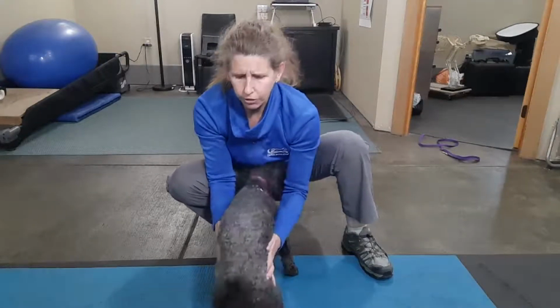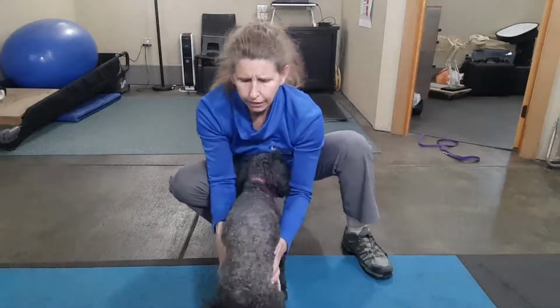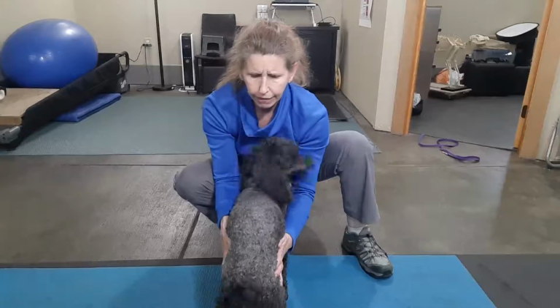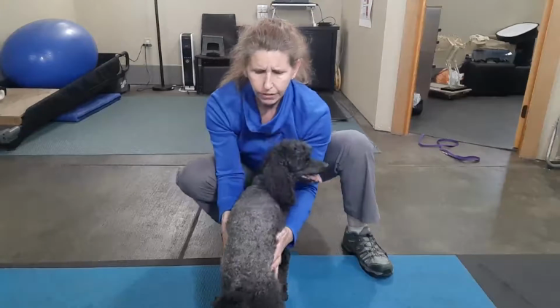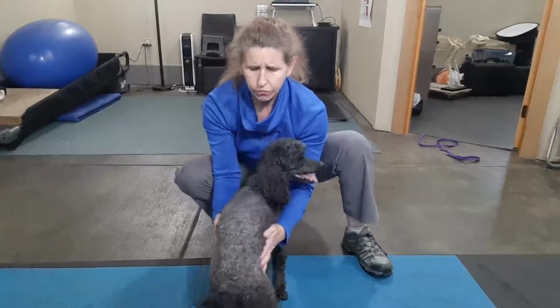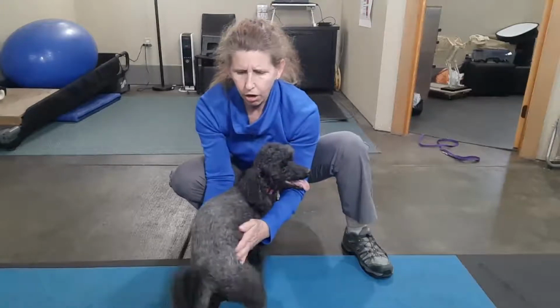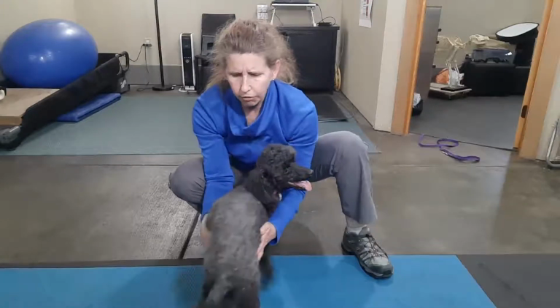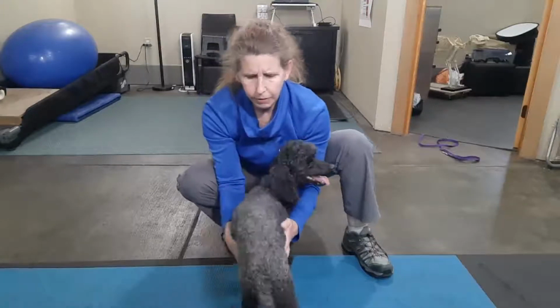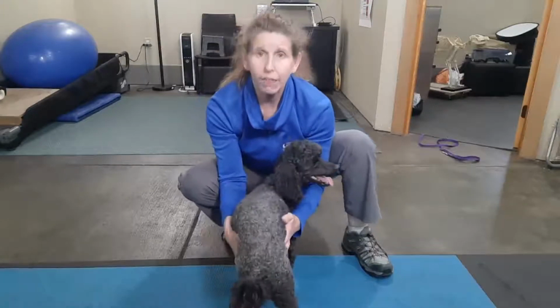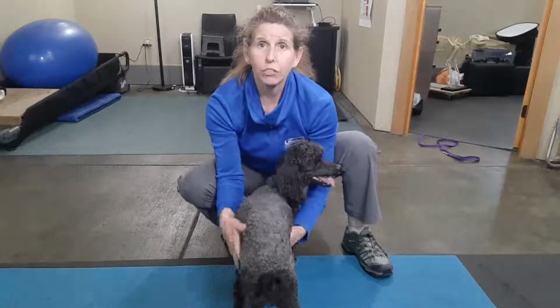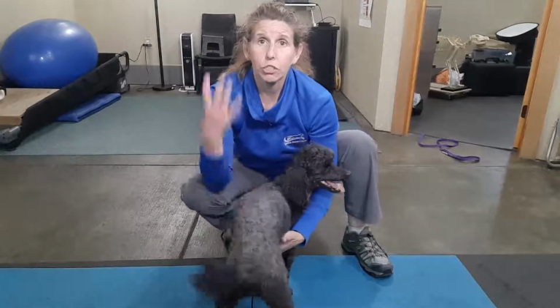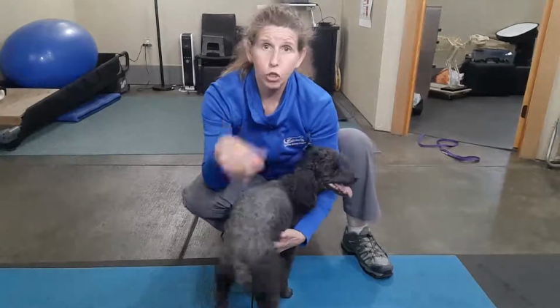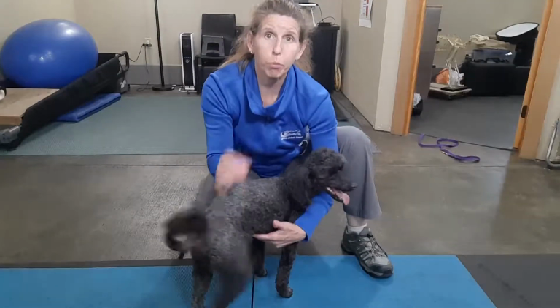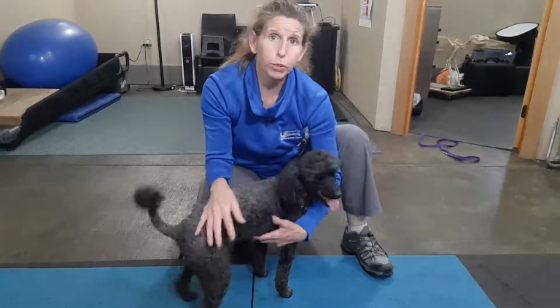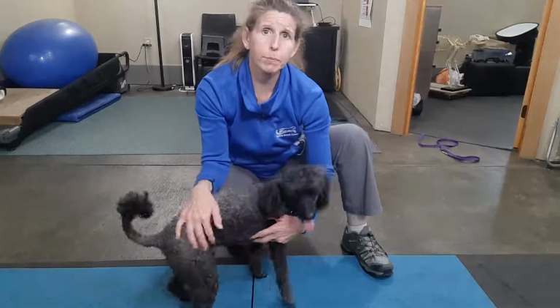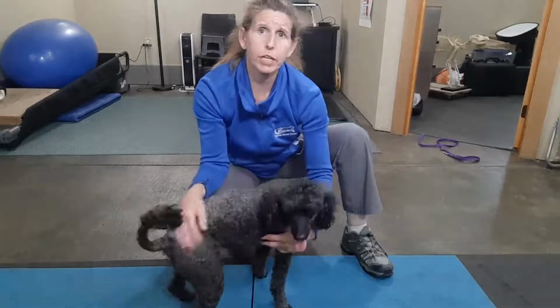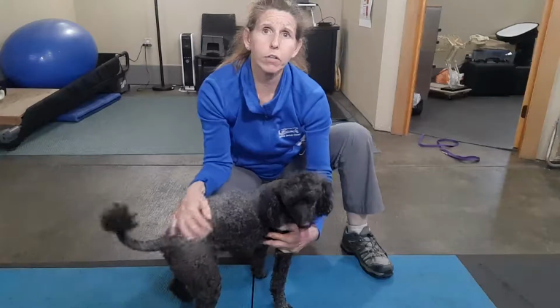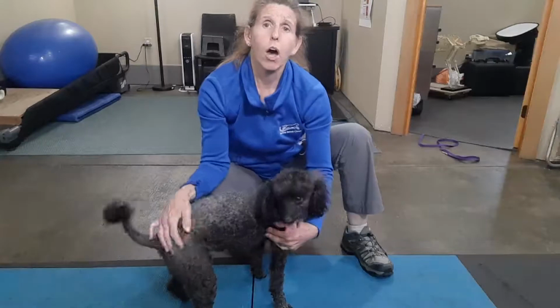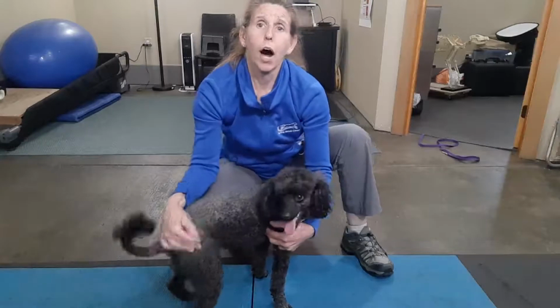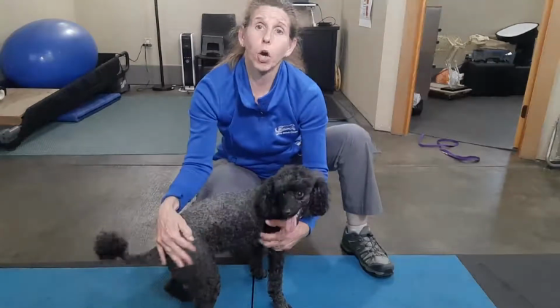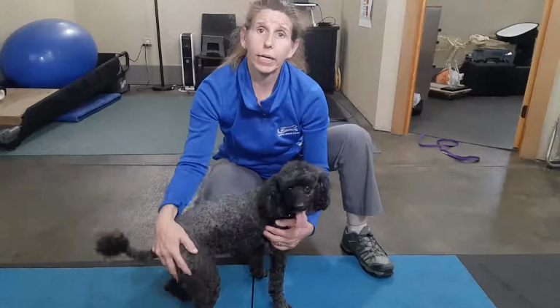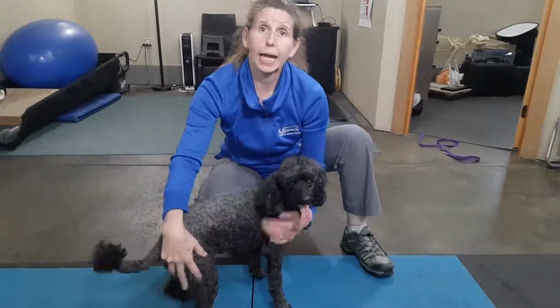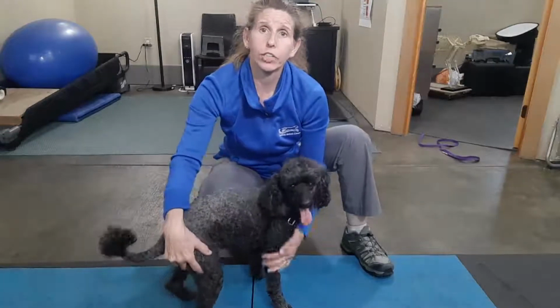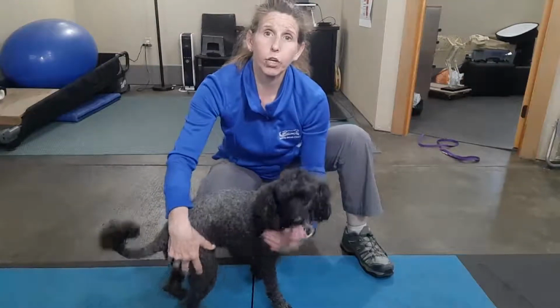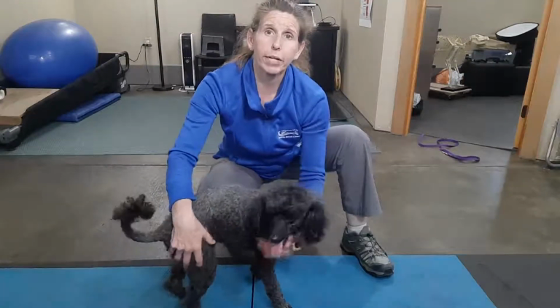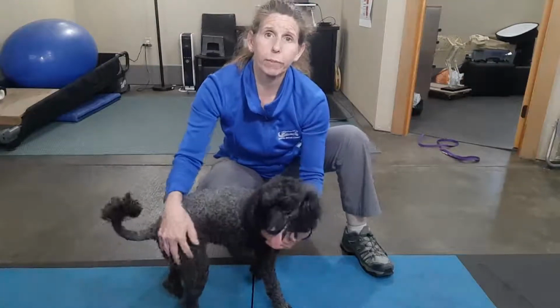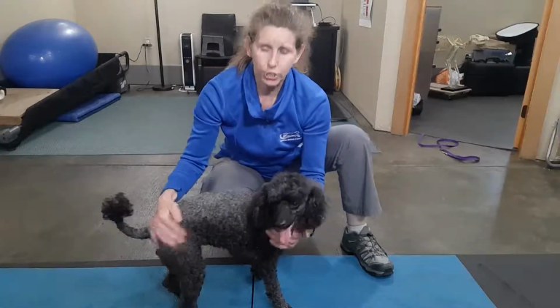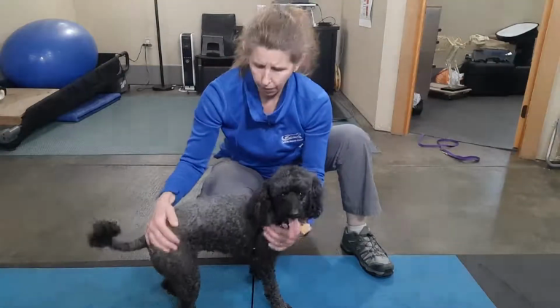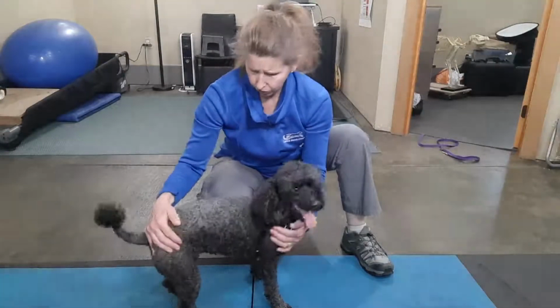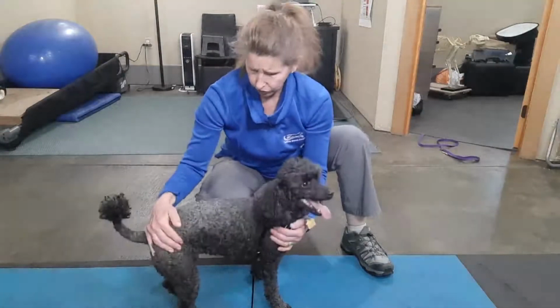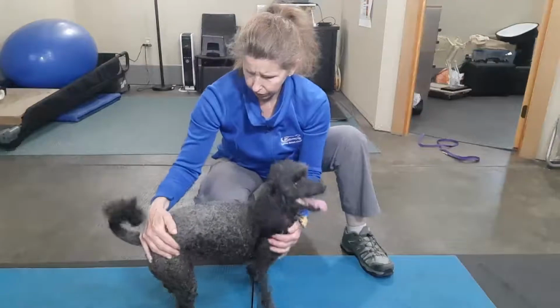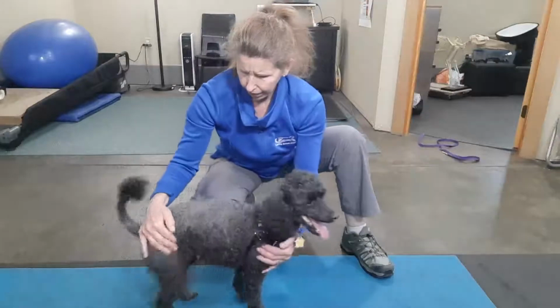We're just shifting onto that leg, shifting off. That just starts the proprioceptive cycle going and gives her brain information that this foot is on the ground.